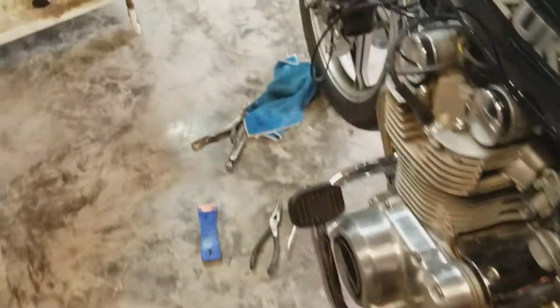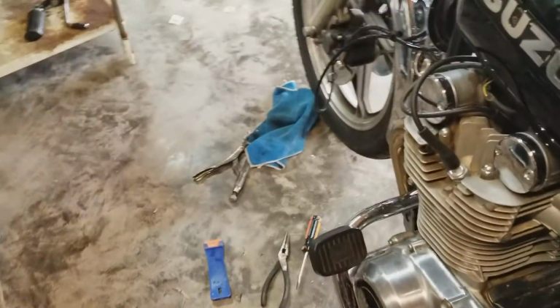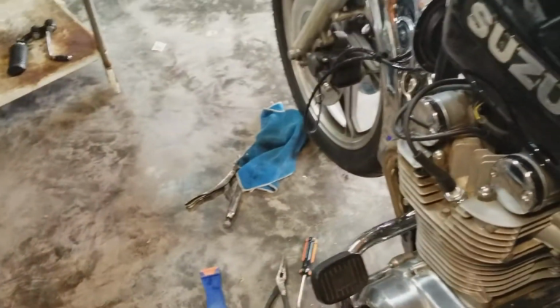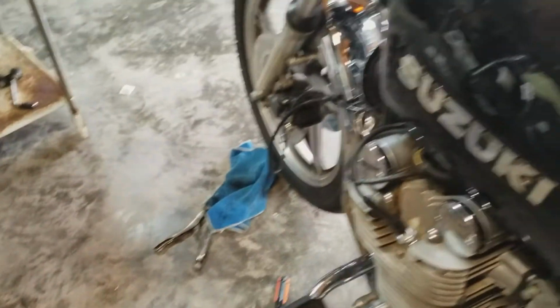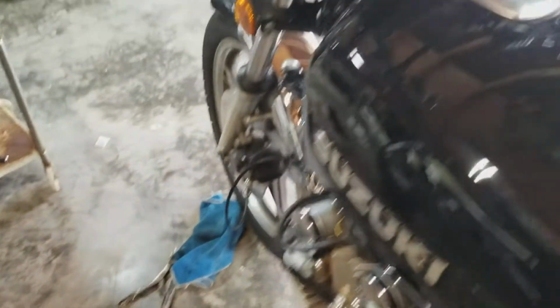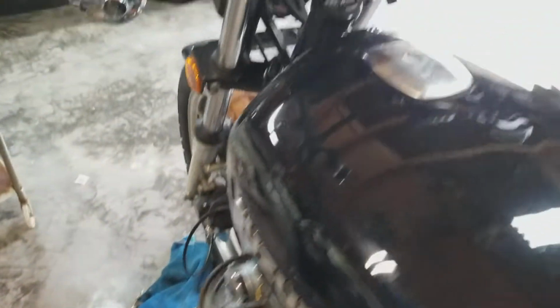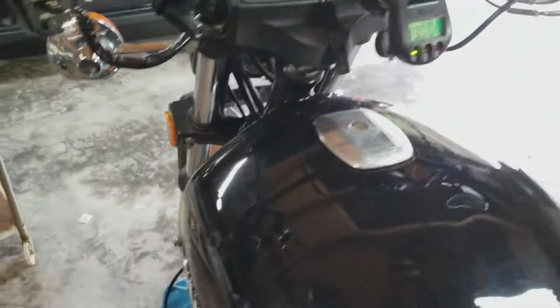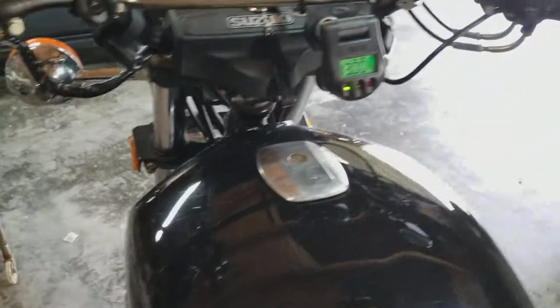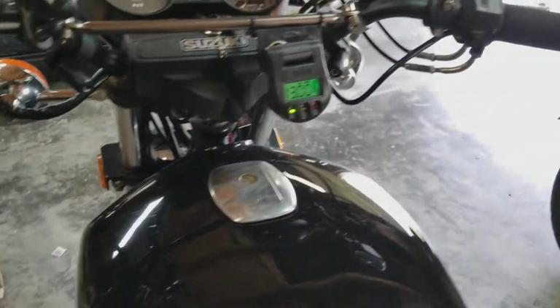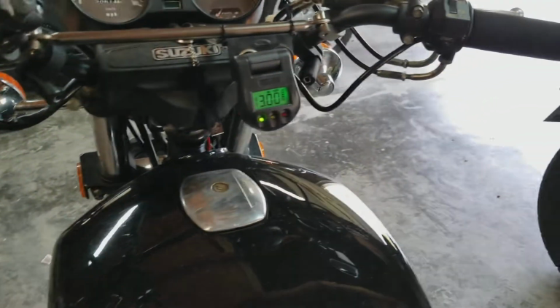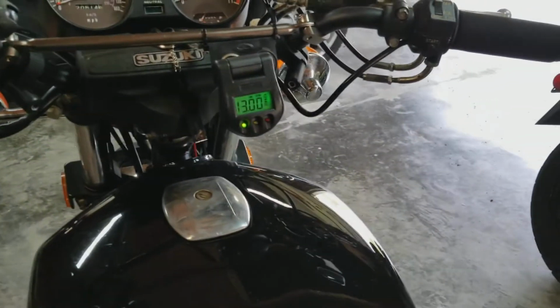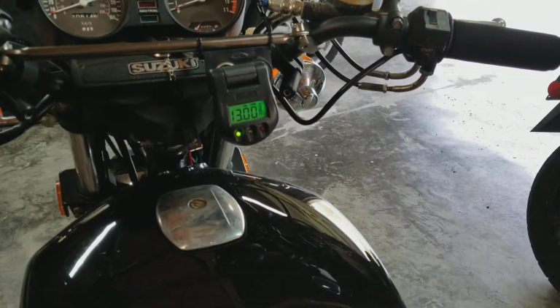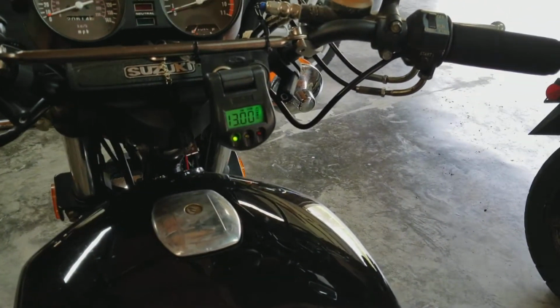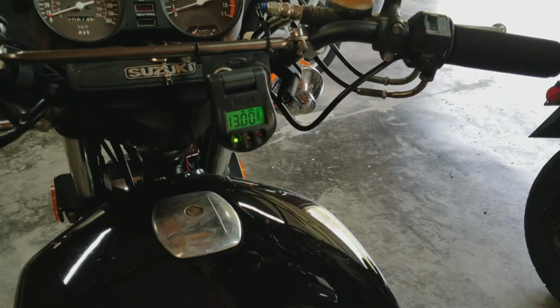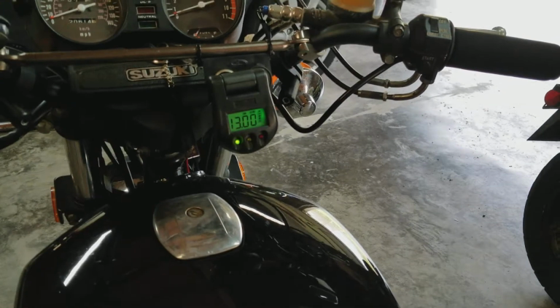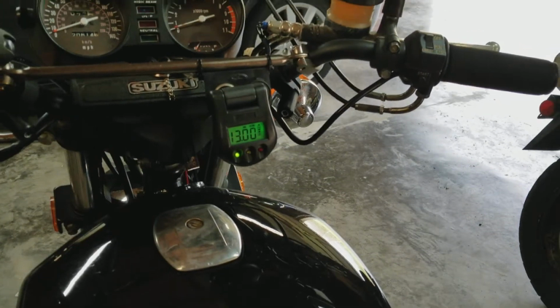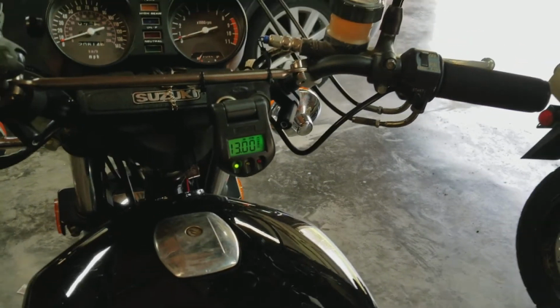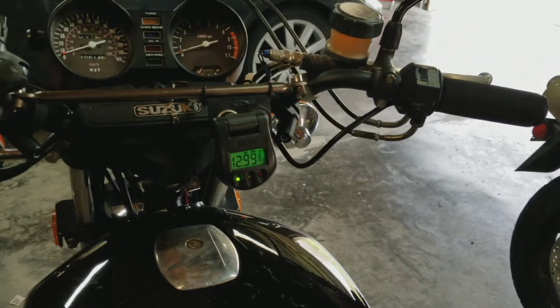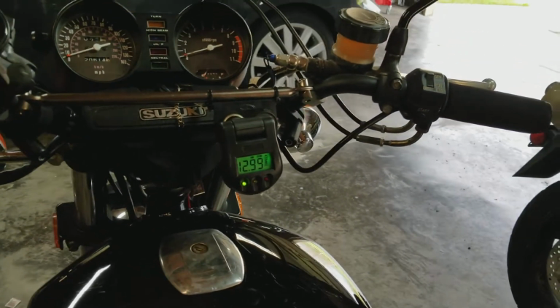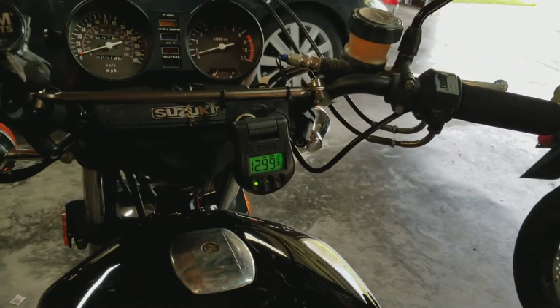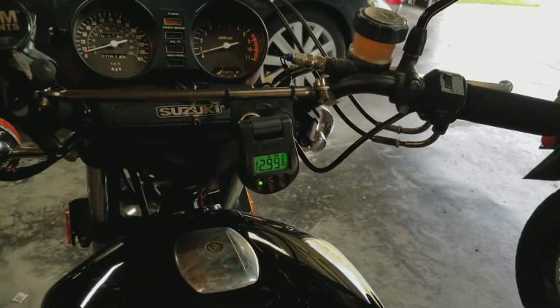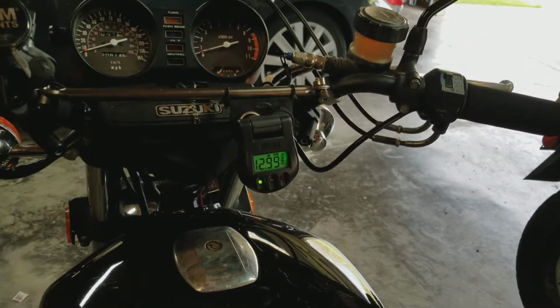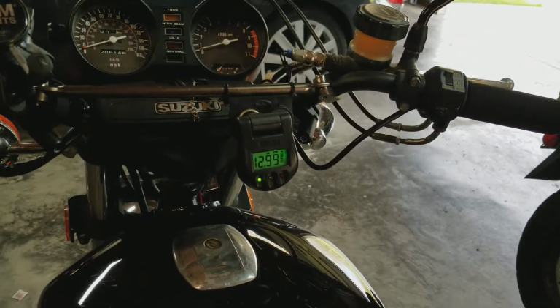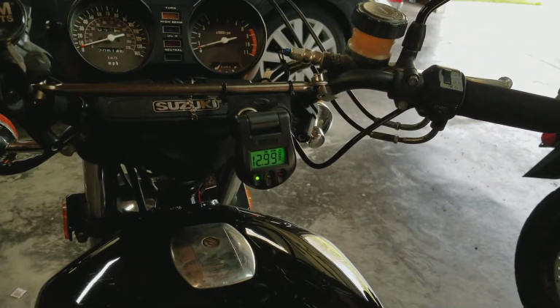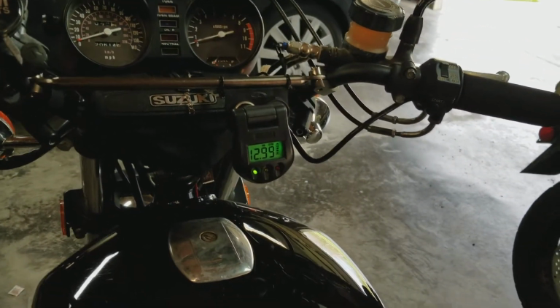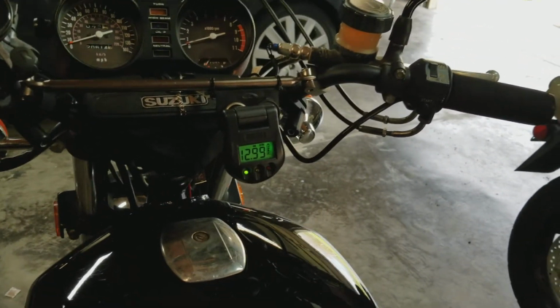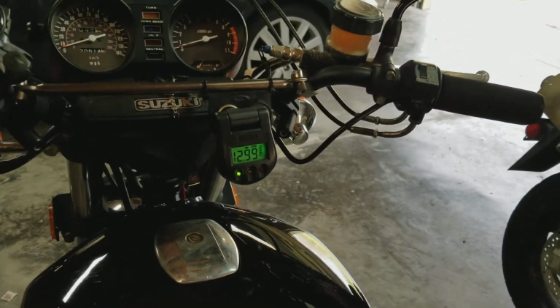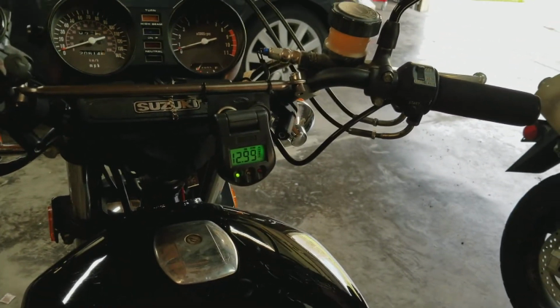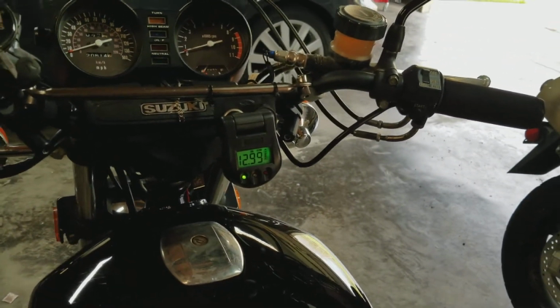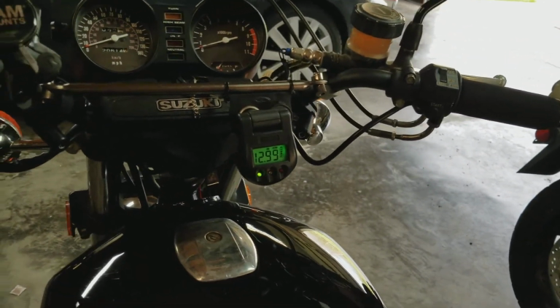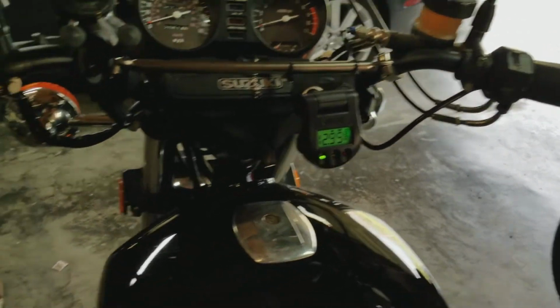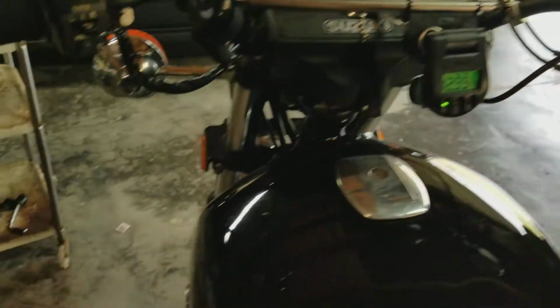So it's been on the battery tender. I'm sitting at 13 volts right now. I just unhooked it from the battery tender a minute ago, and you can see the voltage is dropping a little bit at a time.